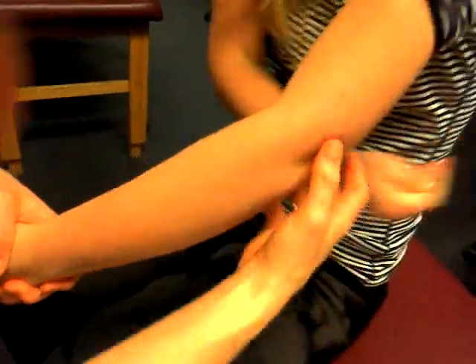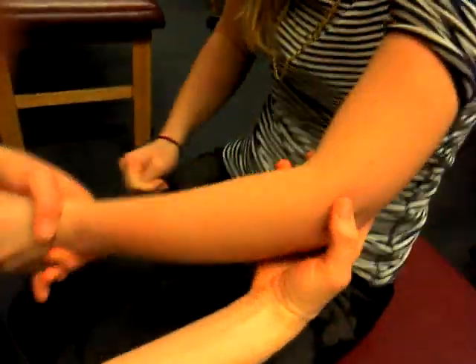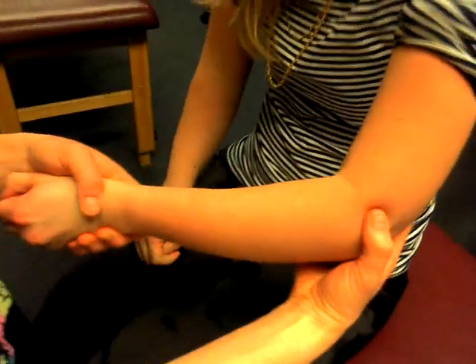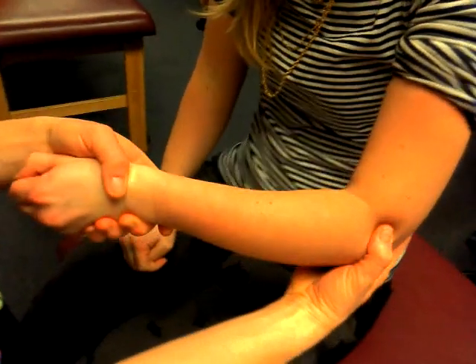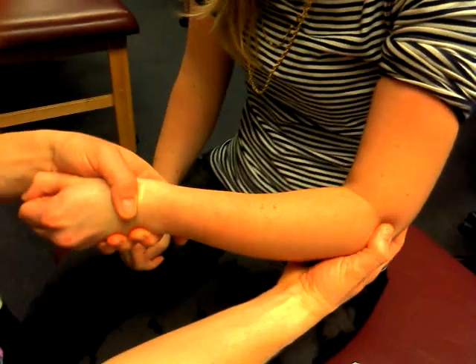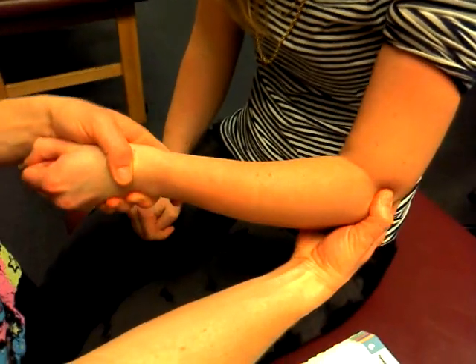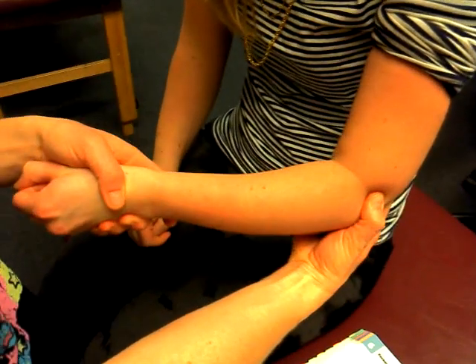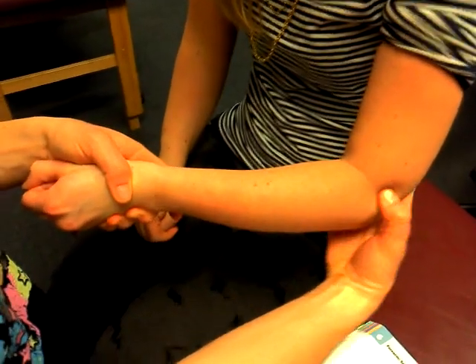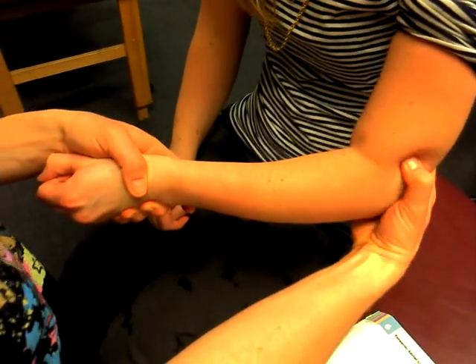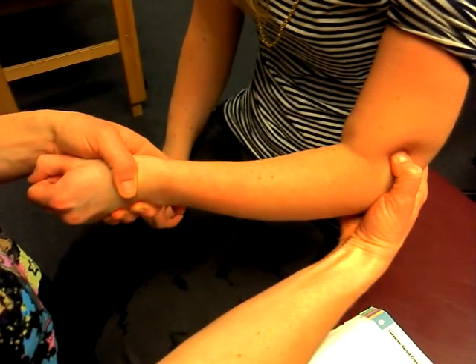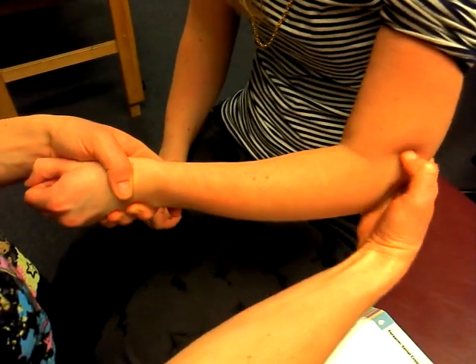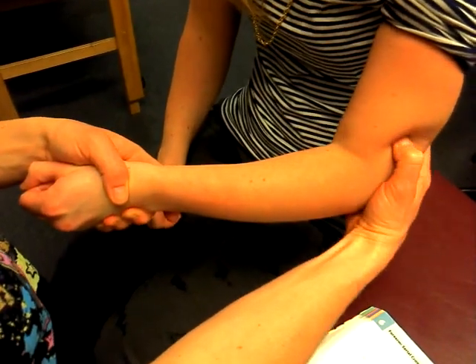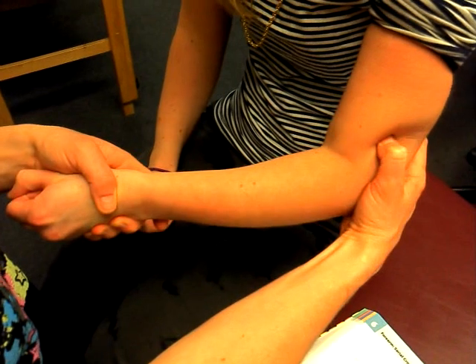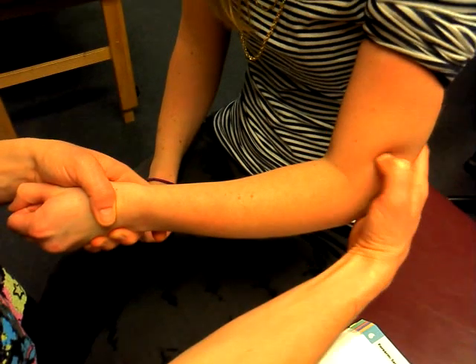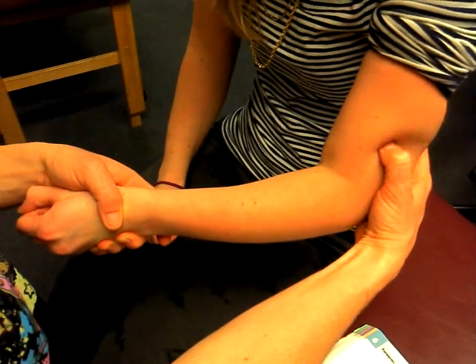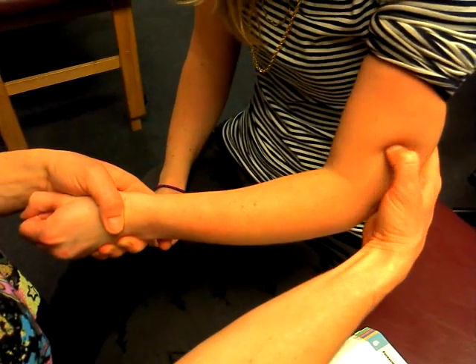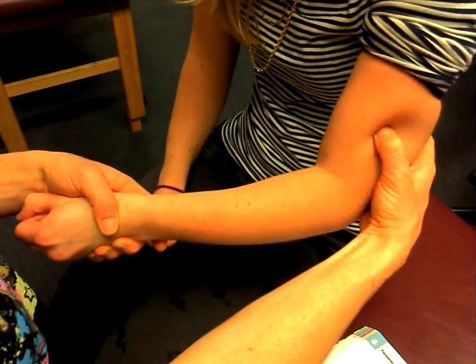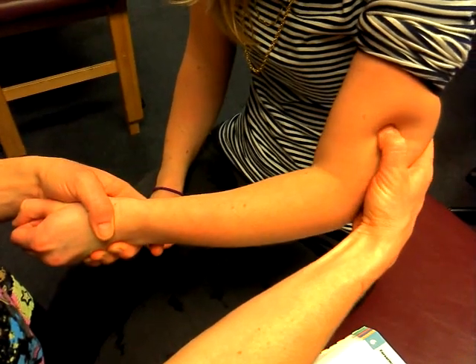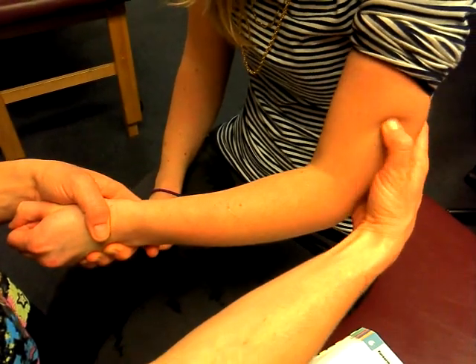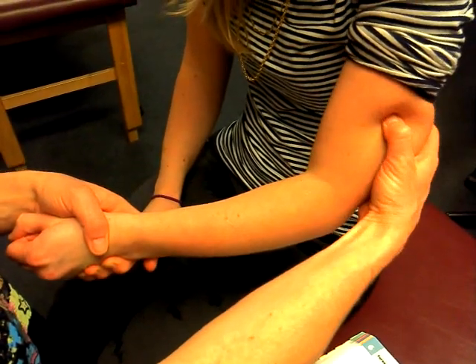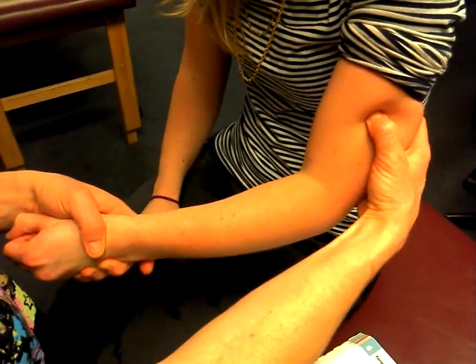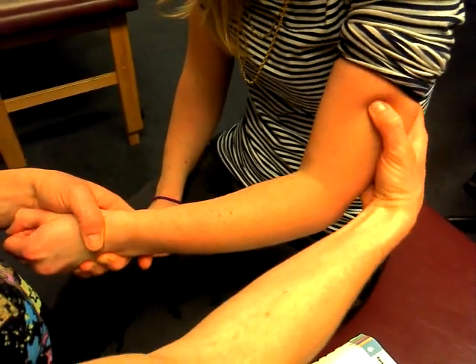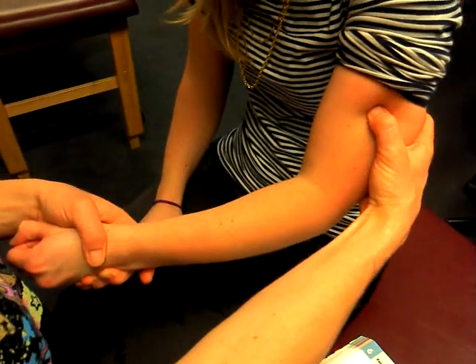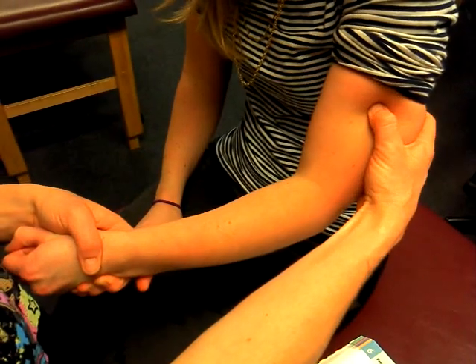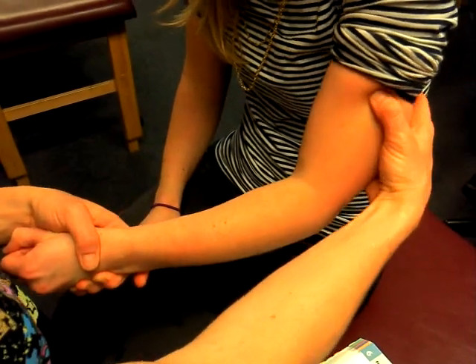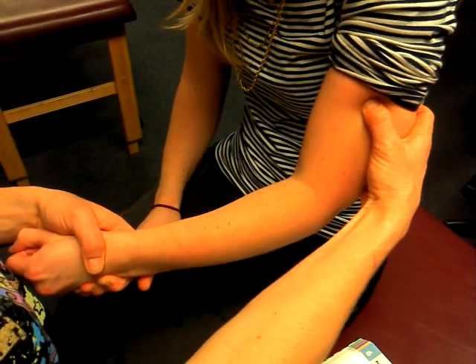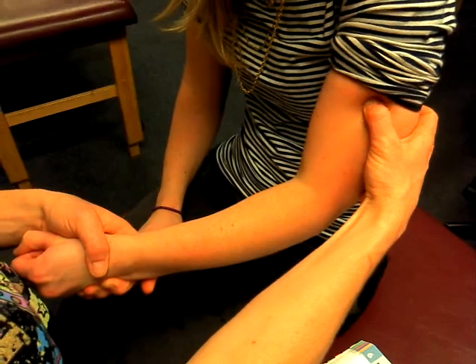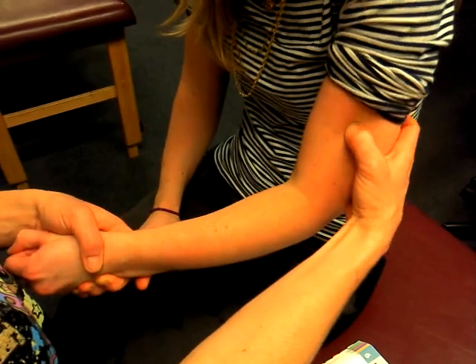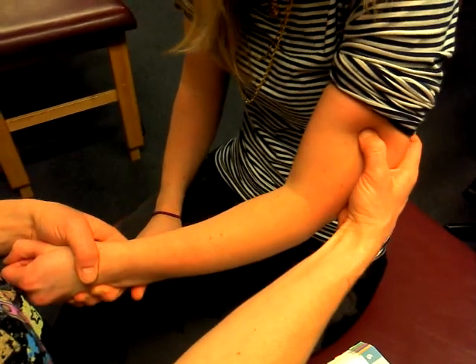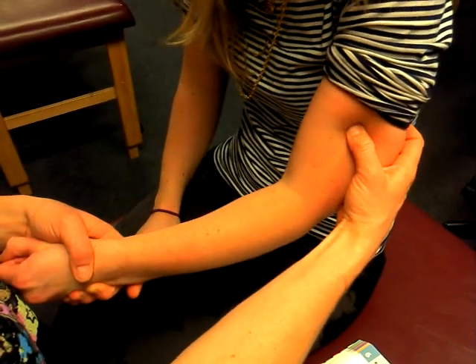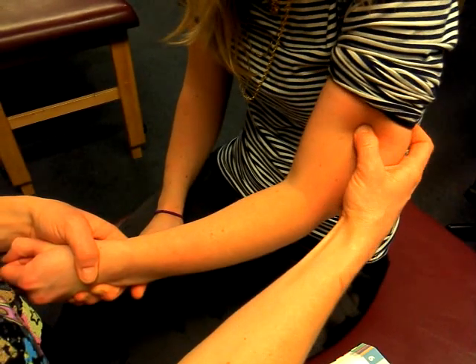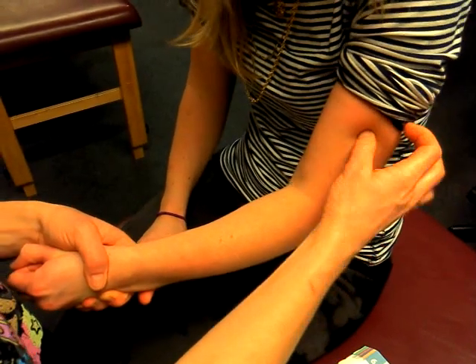Finding the lateral epicondyle, you can move up the supracondylar ridge by strumming across it to find where it drops off. That's approximately where brachioradialis will originate.